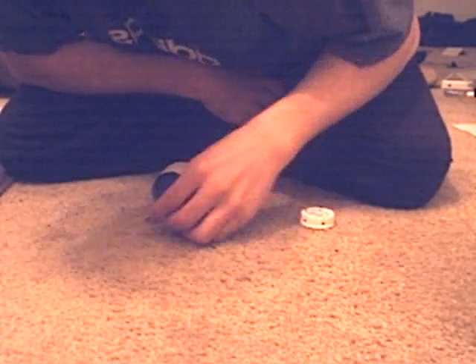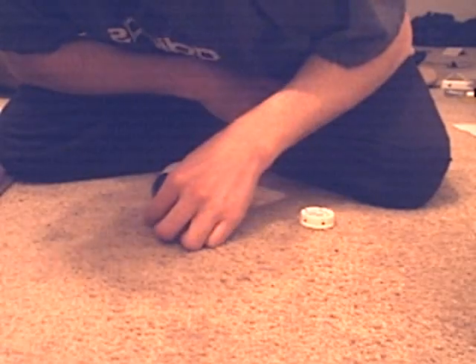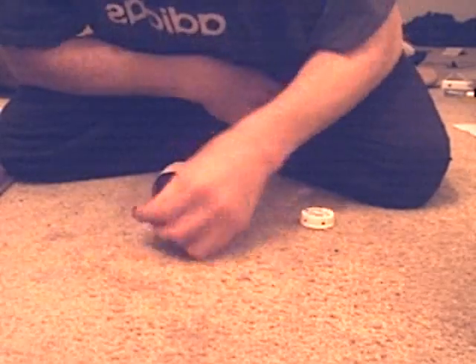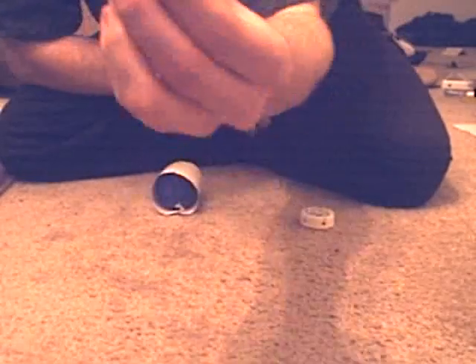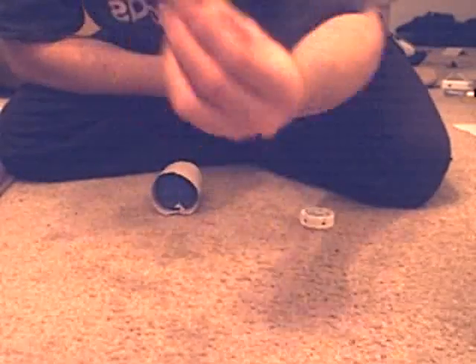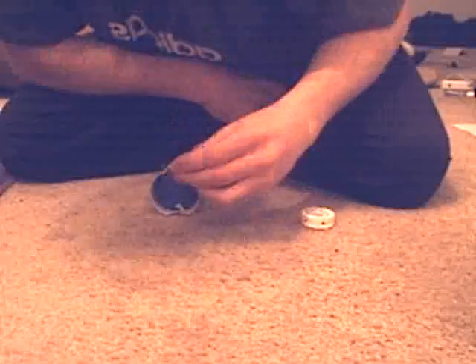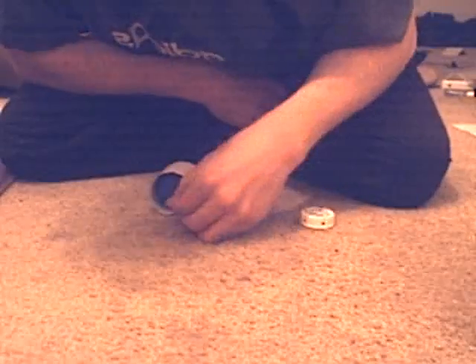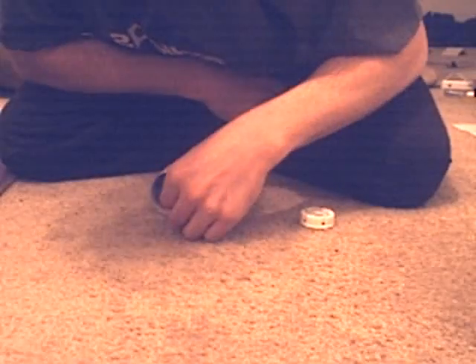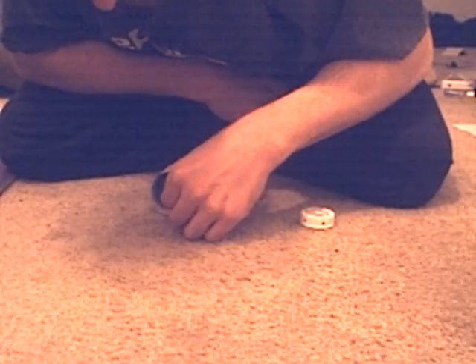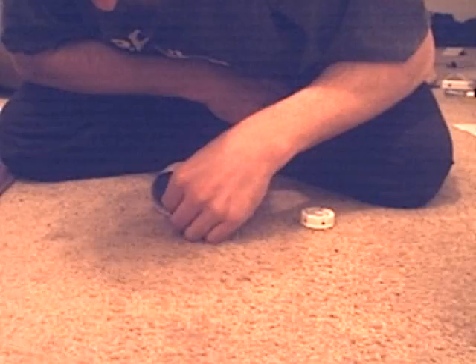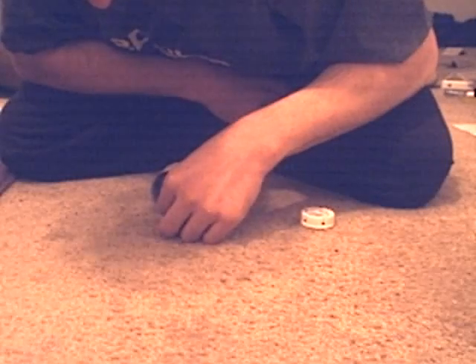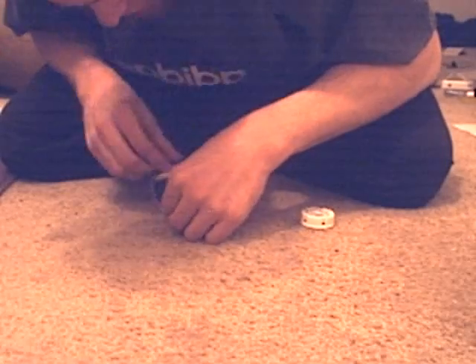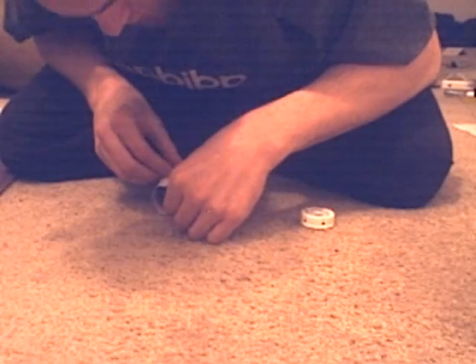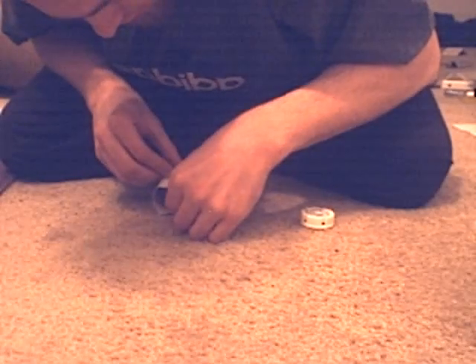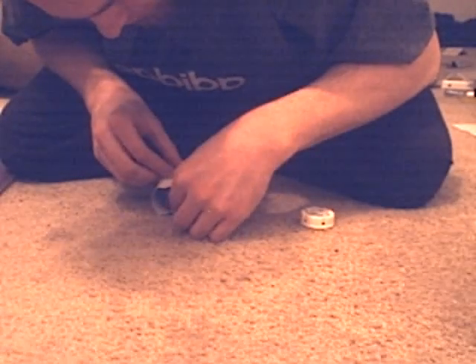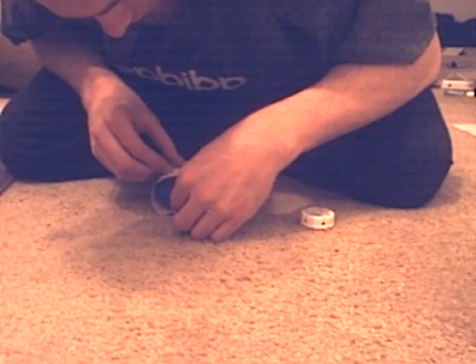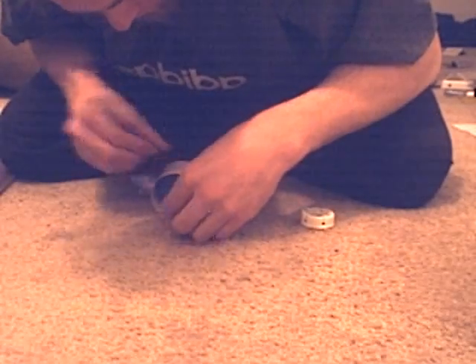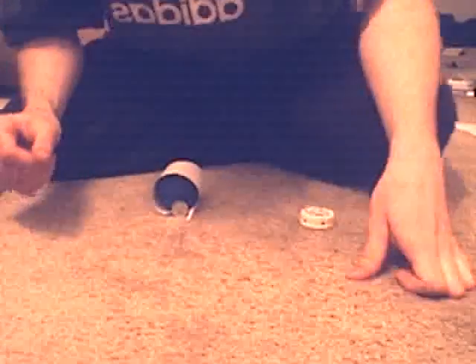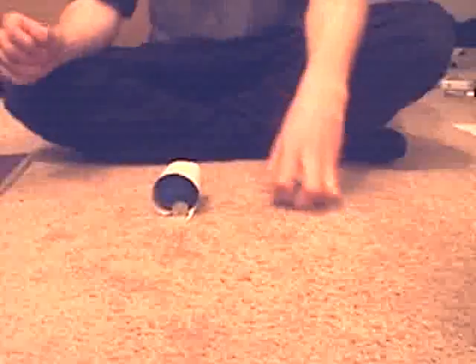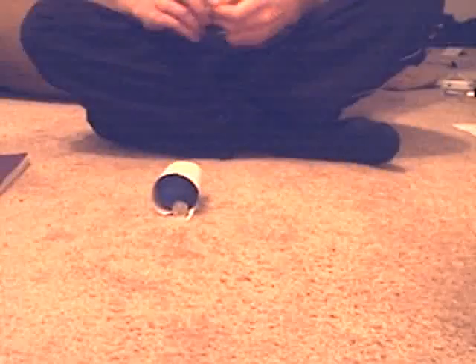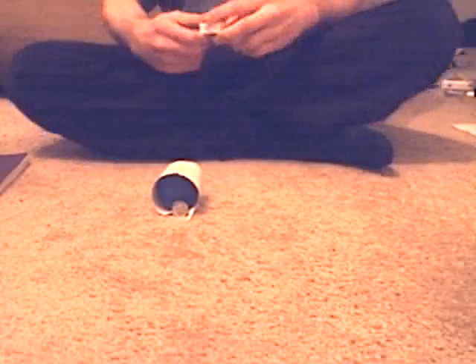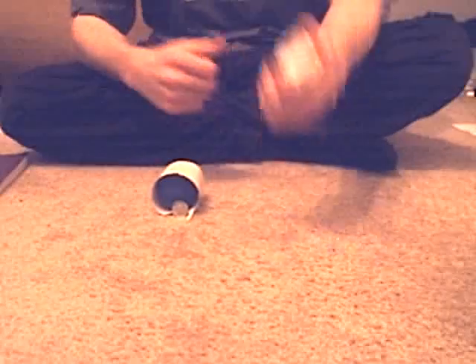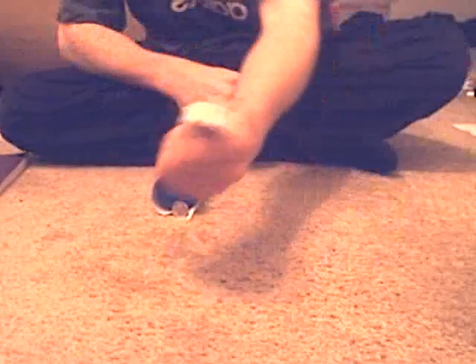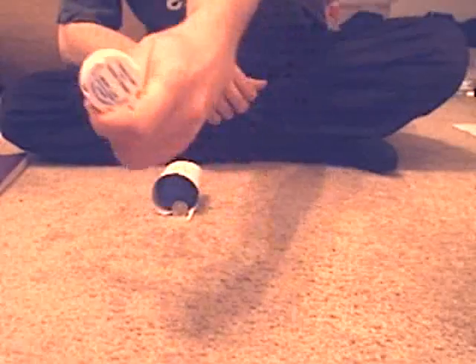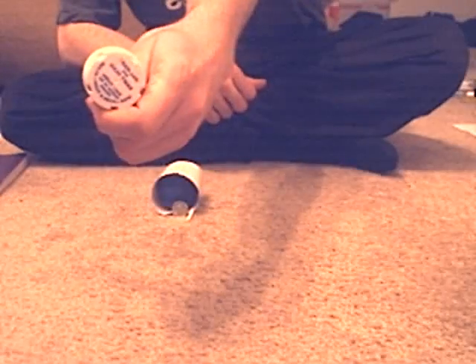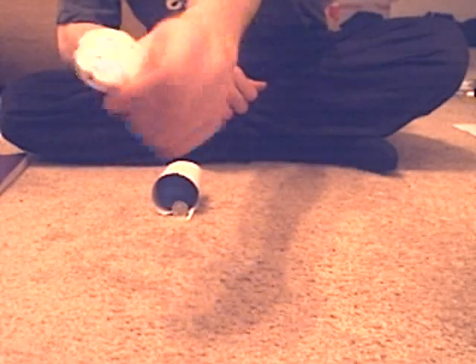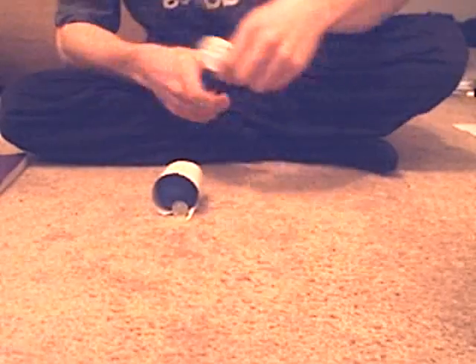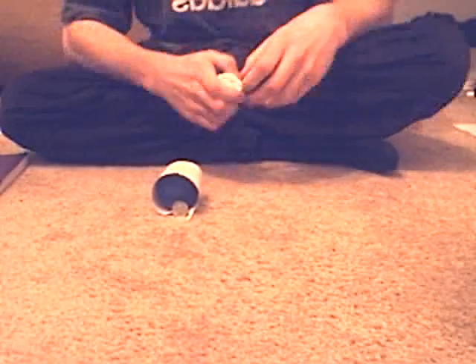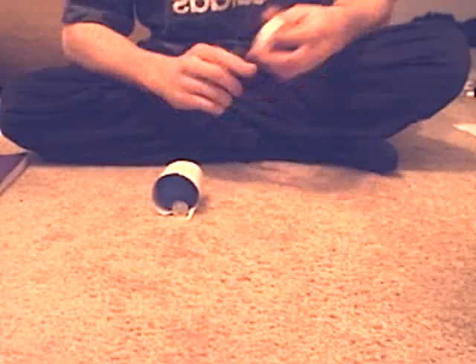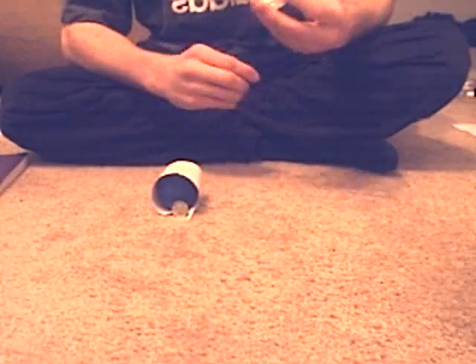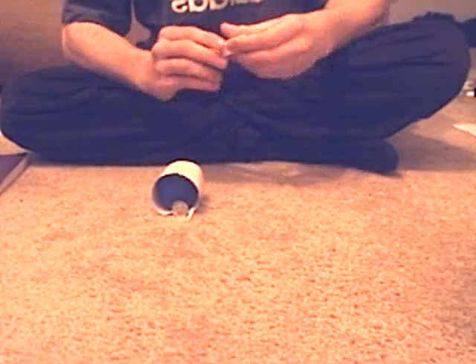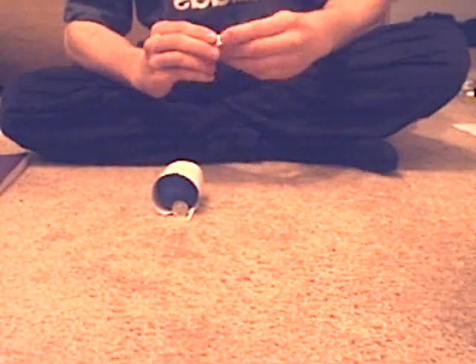I usually use a nickel. It's pretty good. Just go ahead and set that in there. Put it up. That looks good. And the next thing we're going to be using is the pill bottle lid. This is going to be our flash.